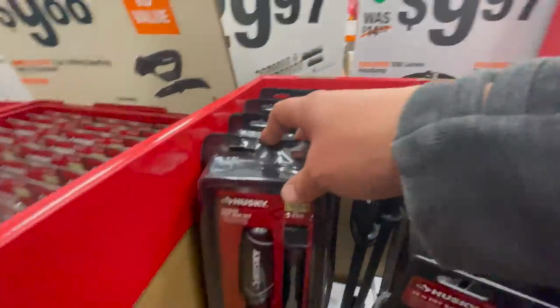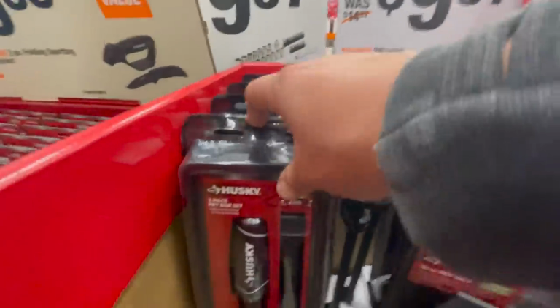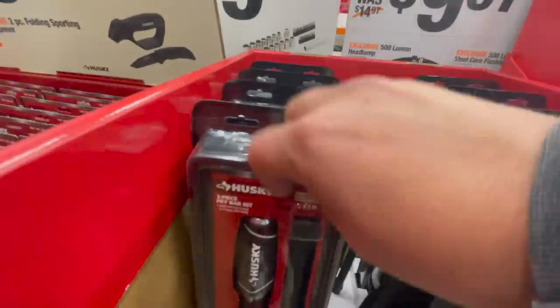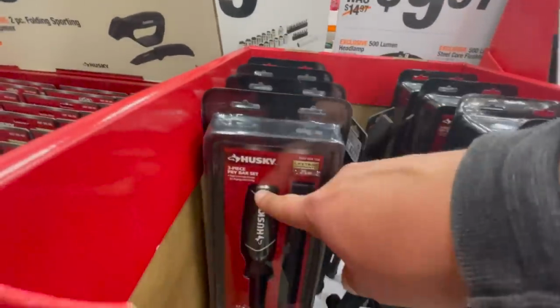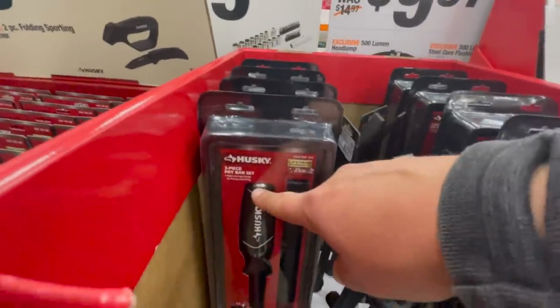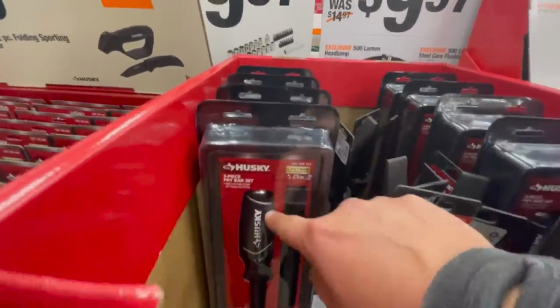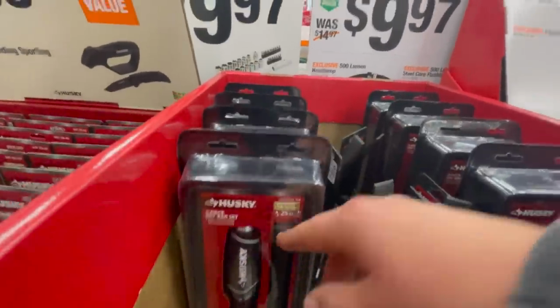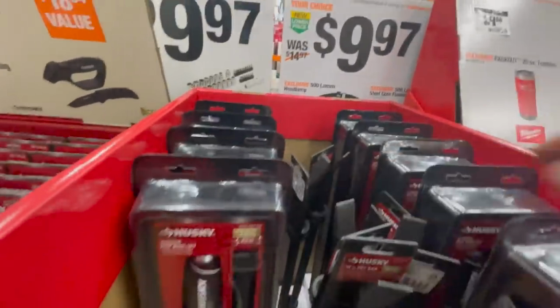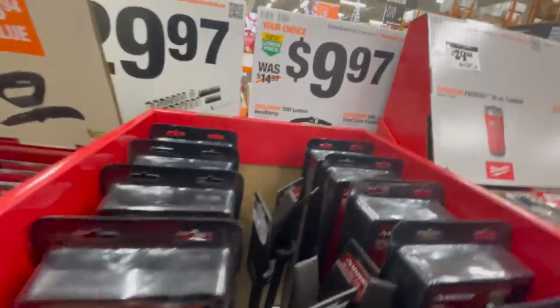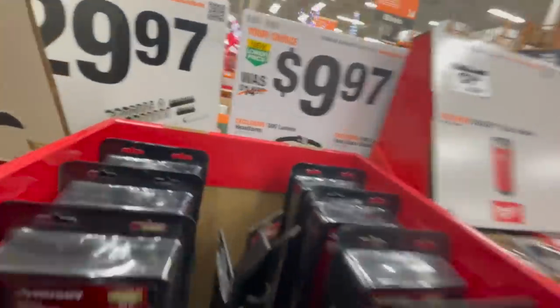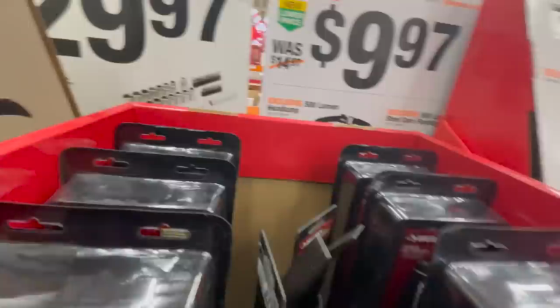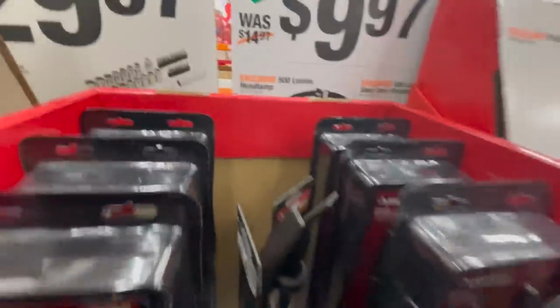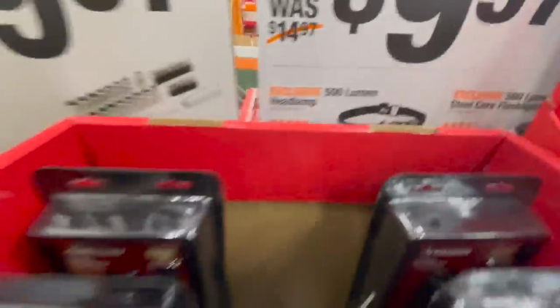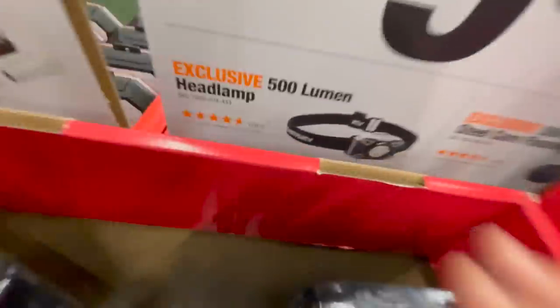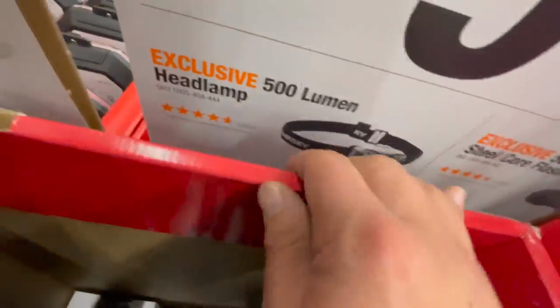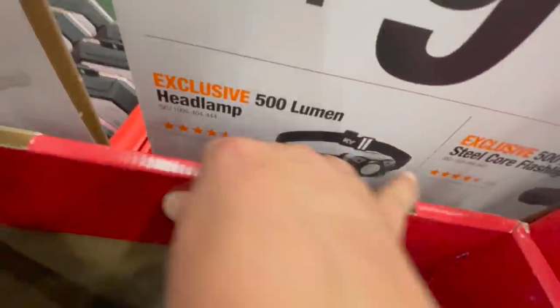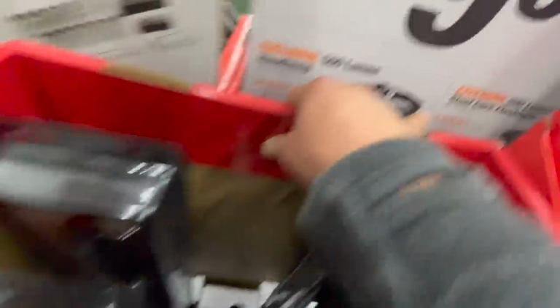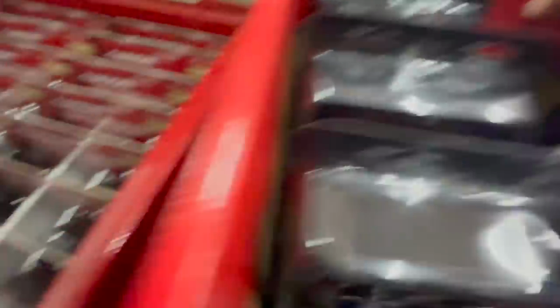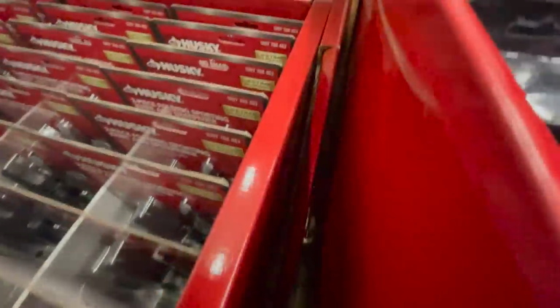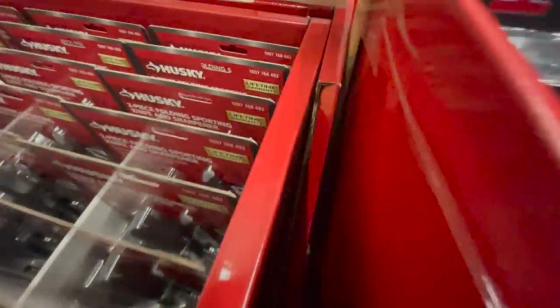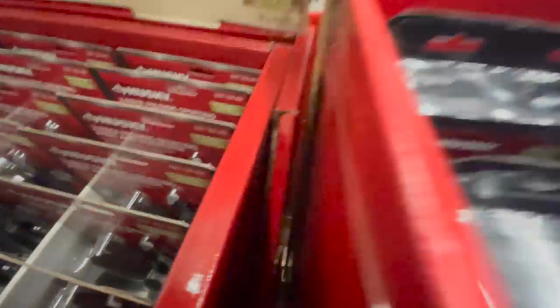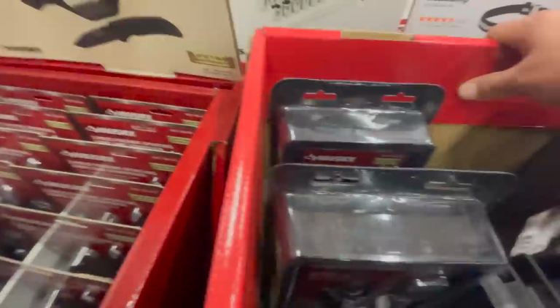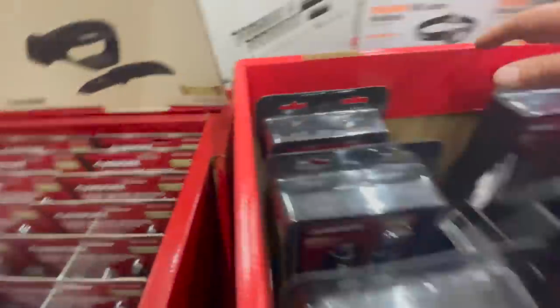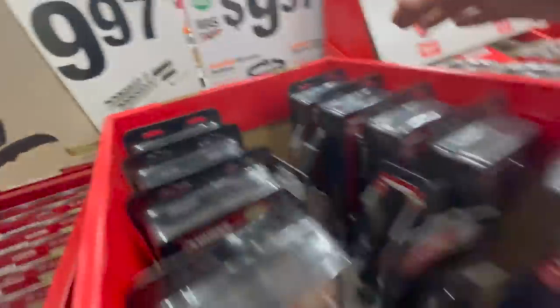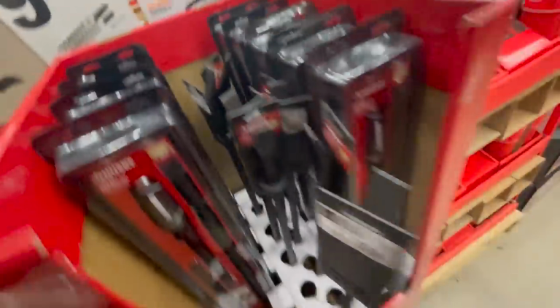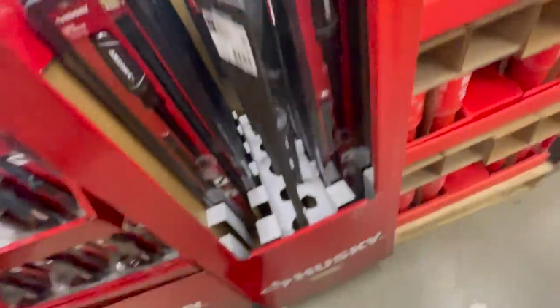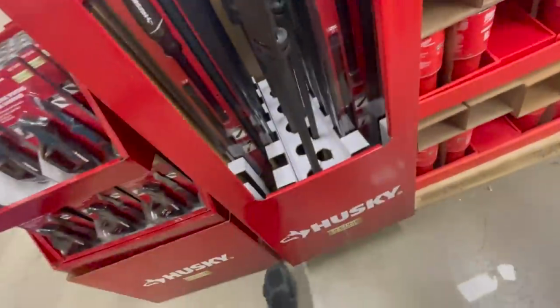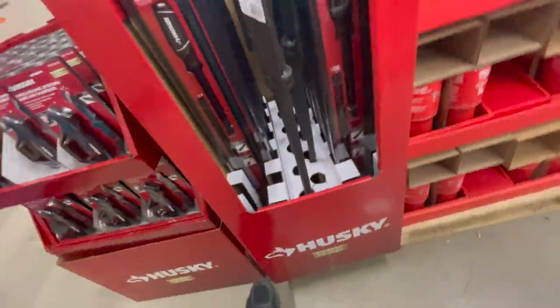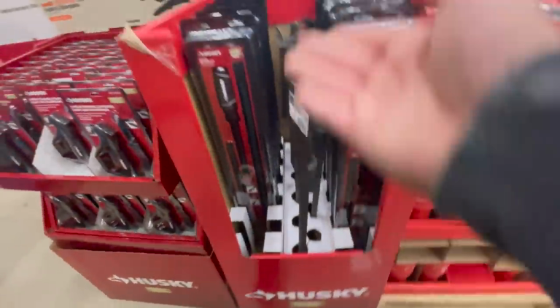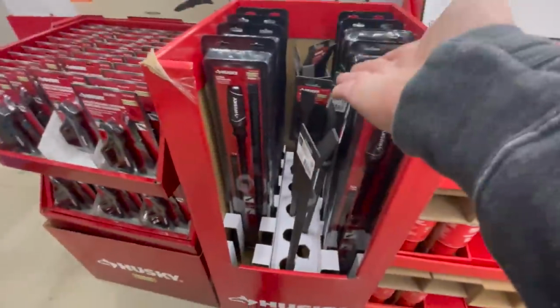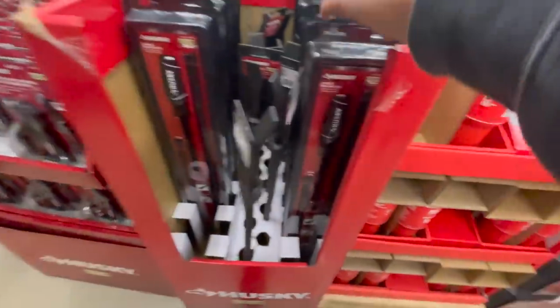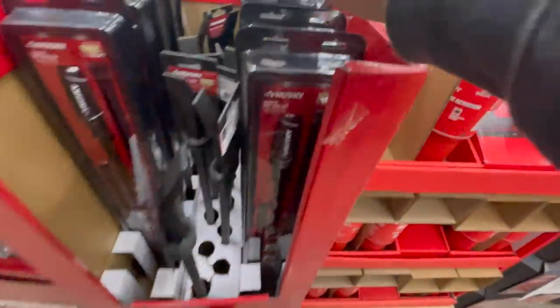There's a three-piece pry bar set — the price tag fell down, so I don't know what it is. Sorry, guys.